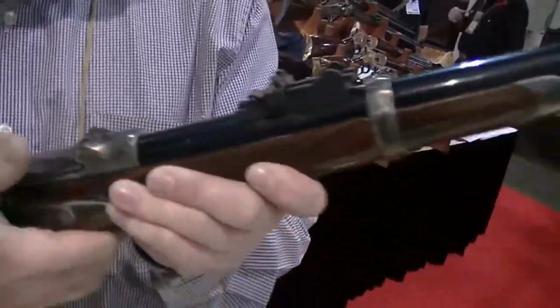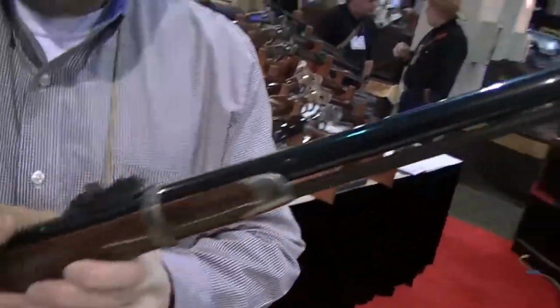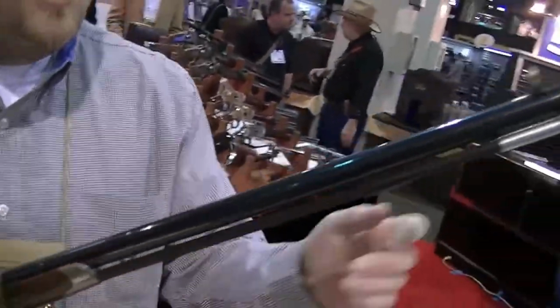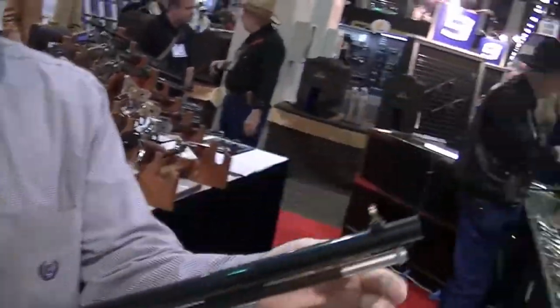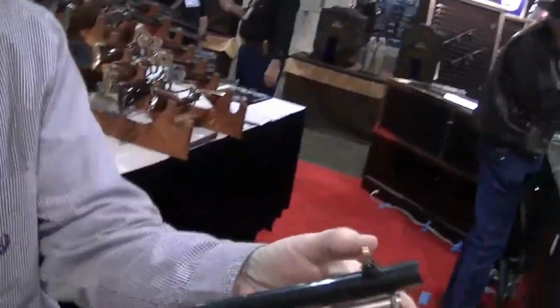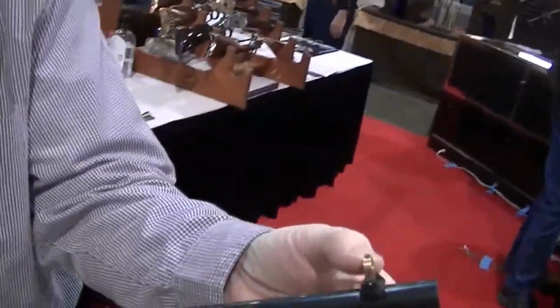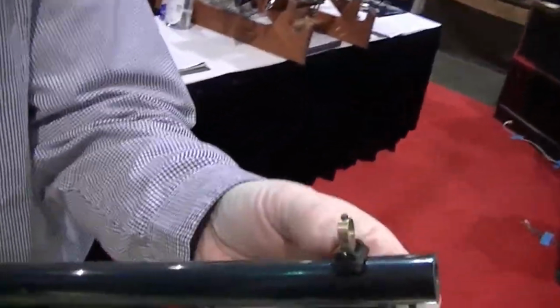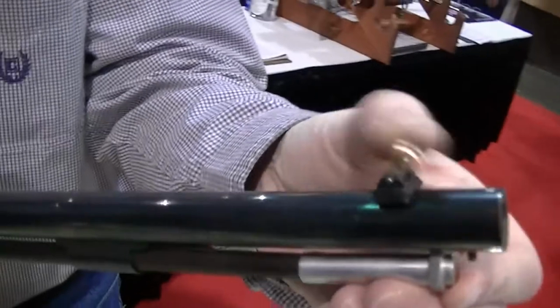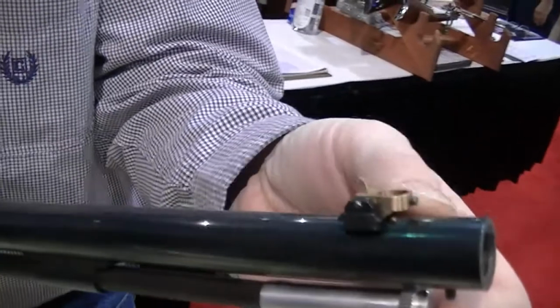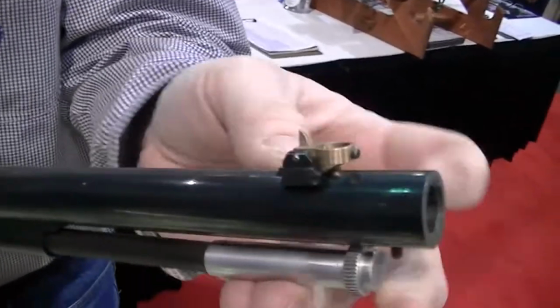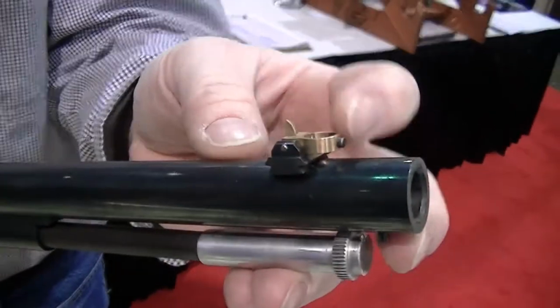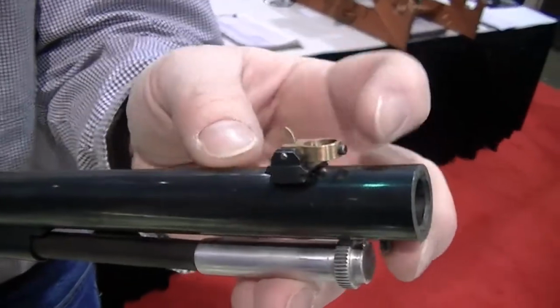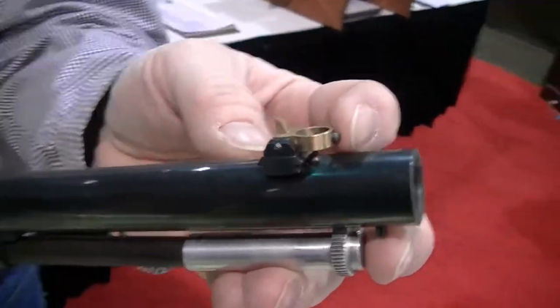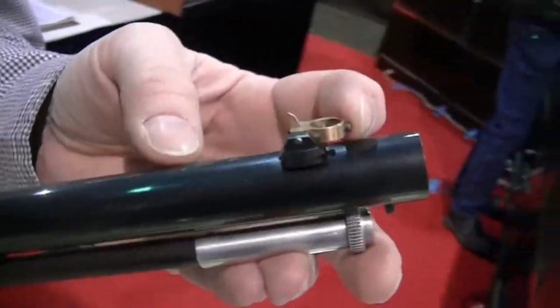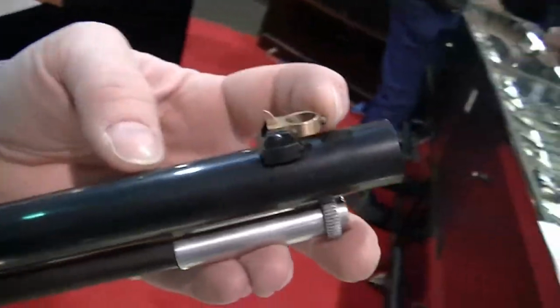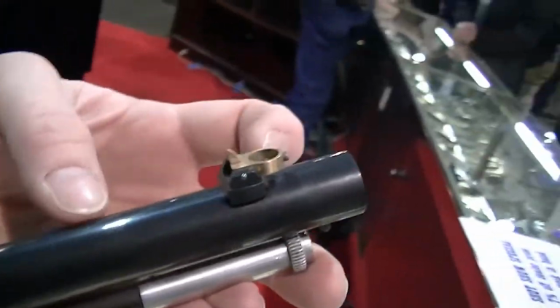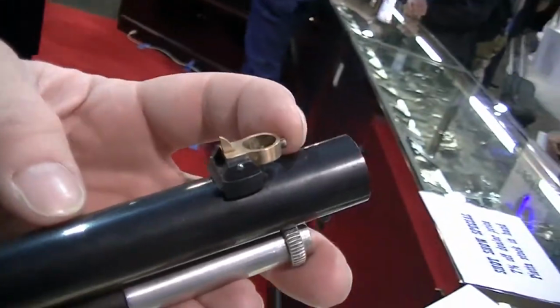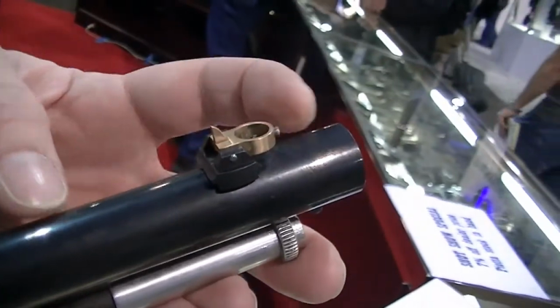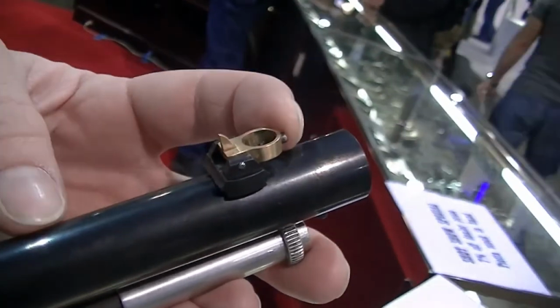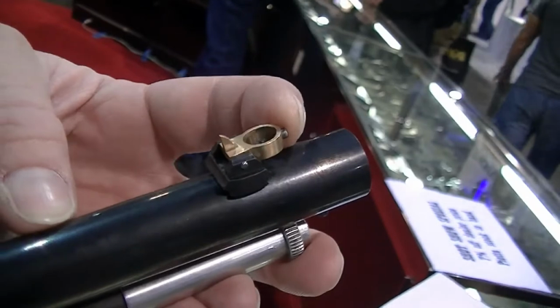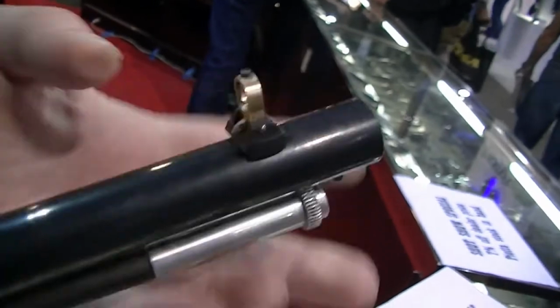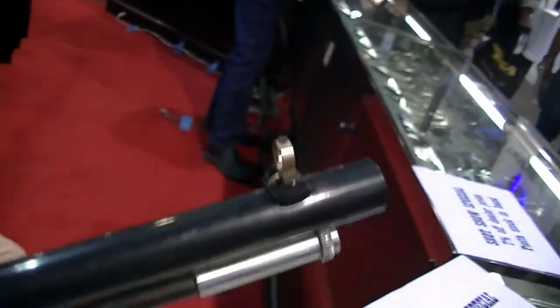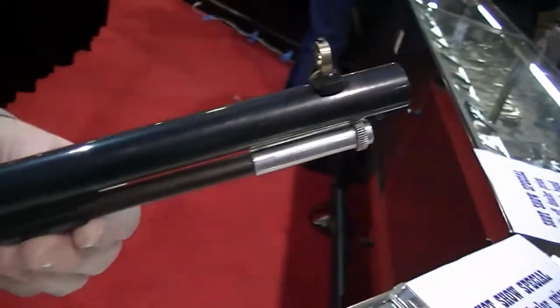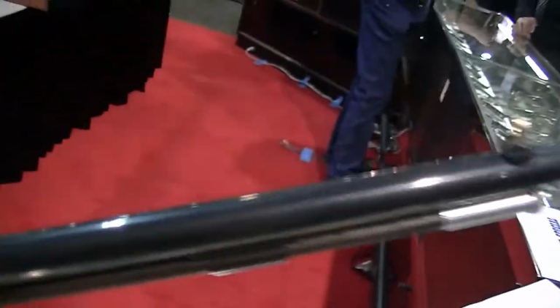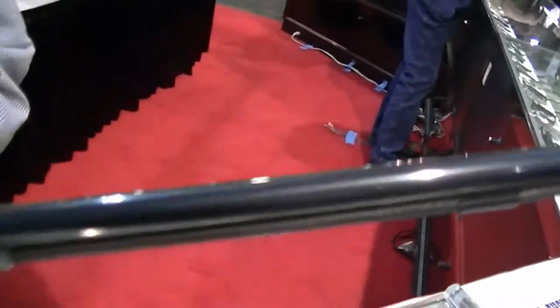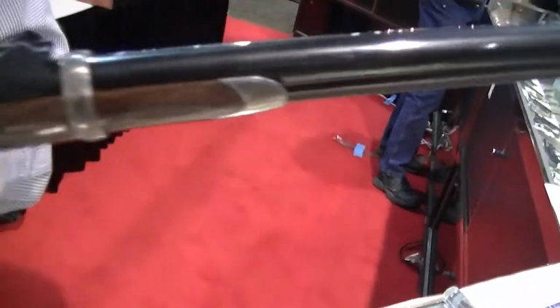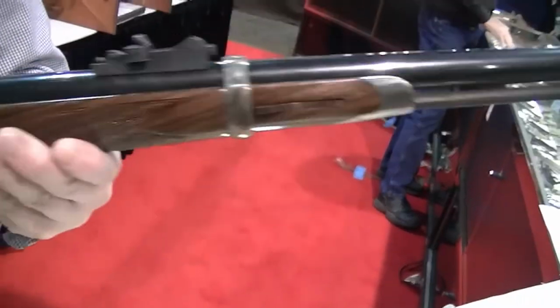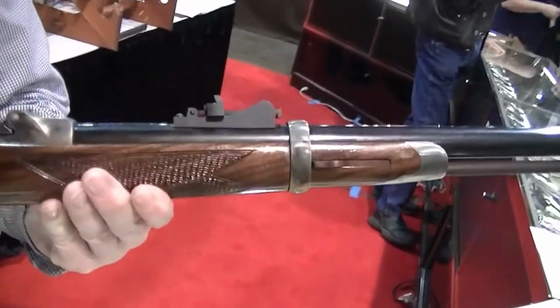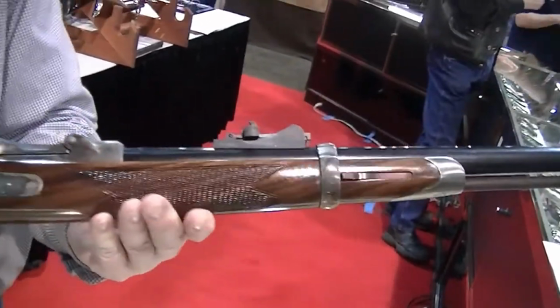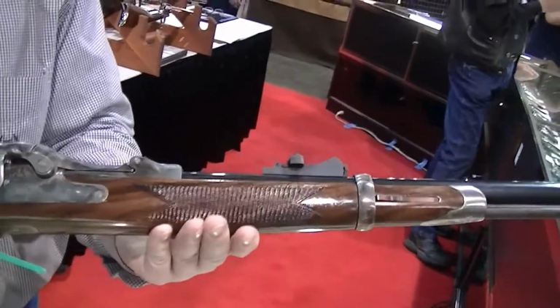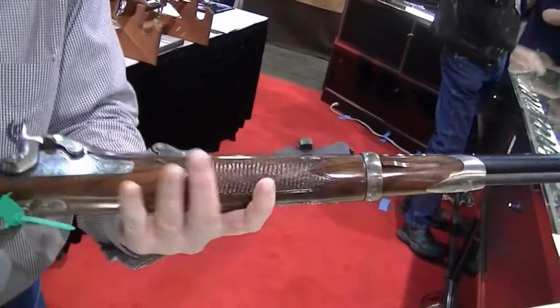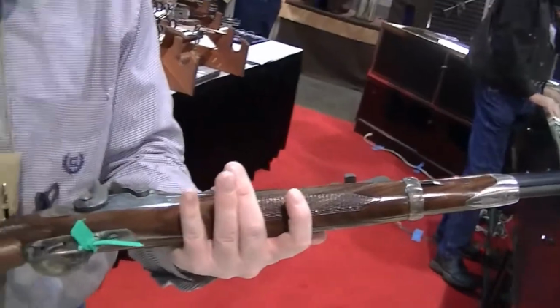And also, we have the low front sight. The front post. Very nice.